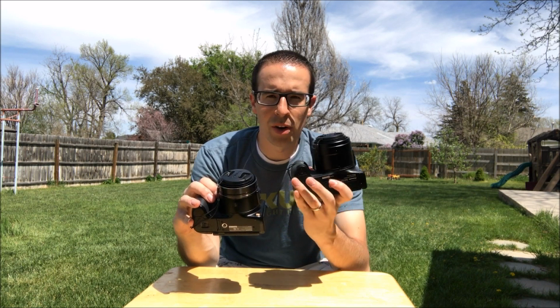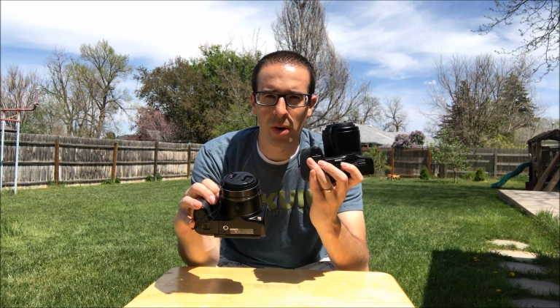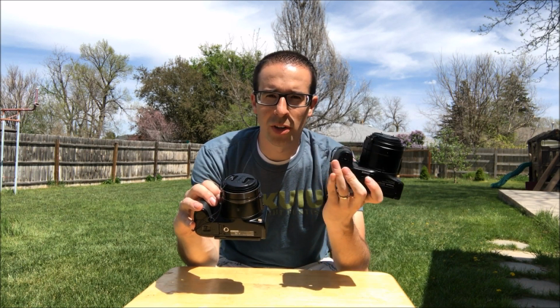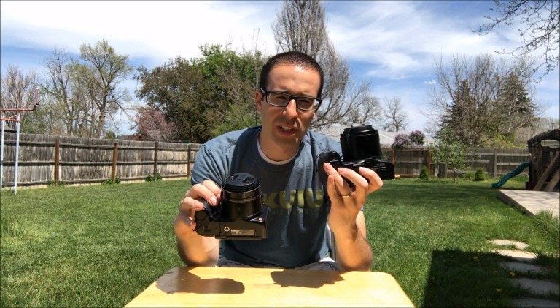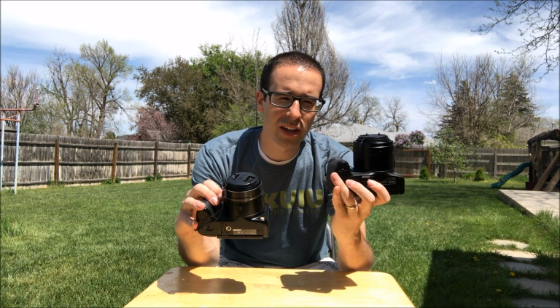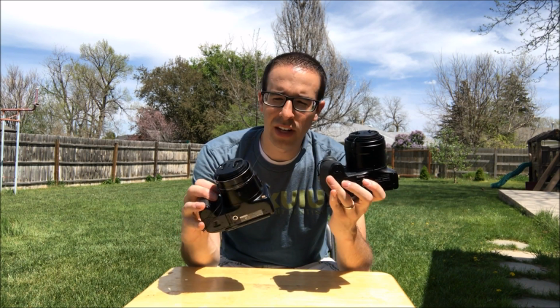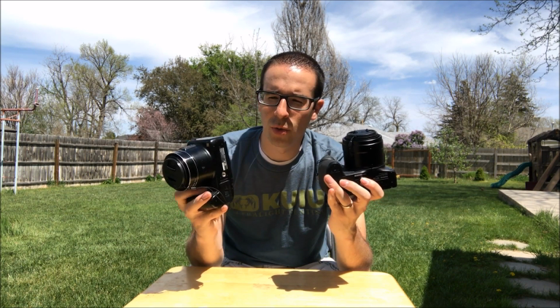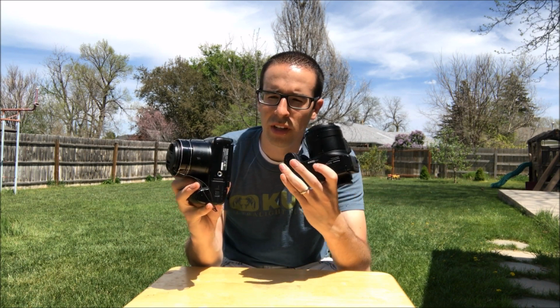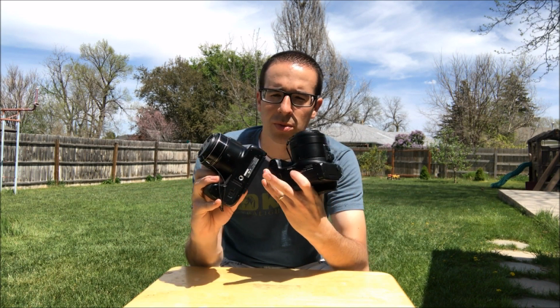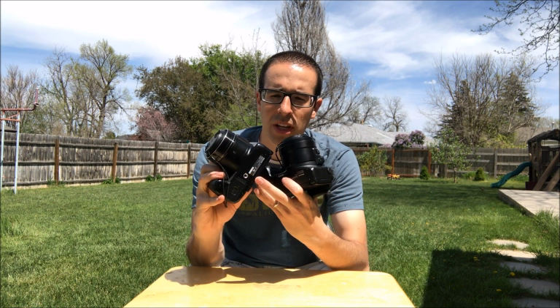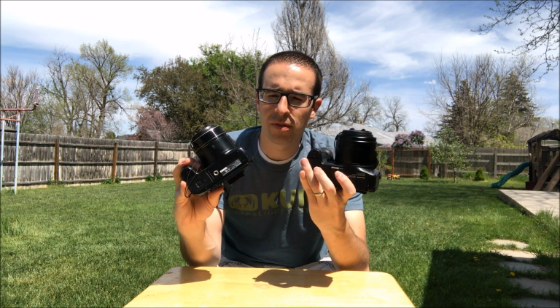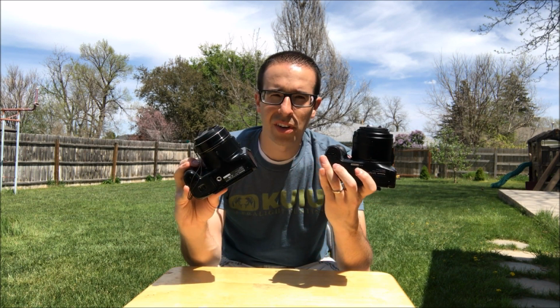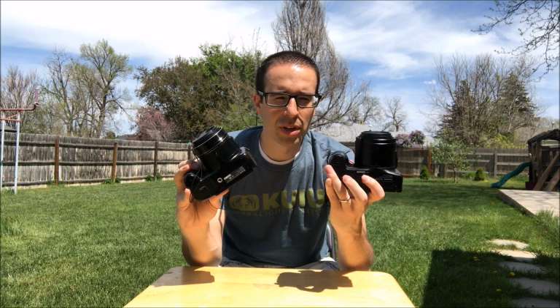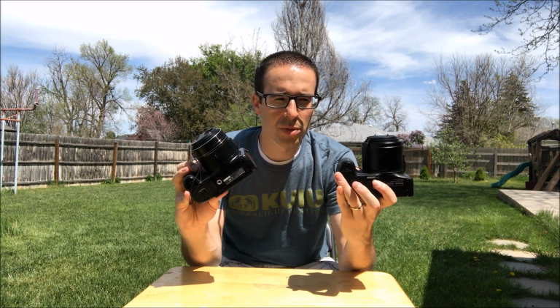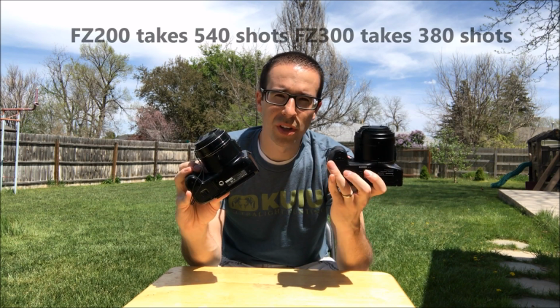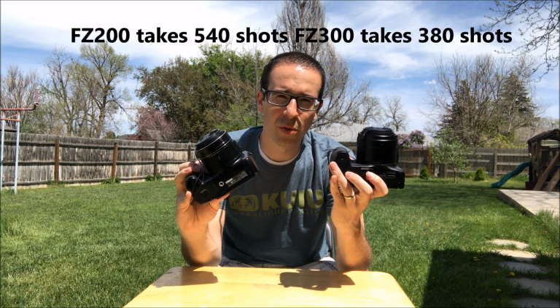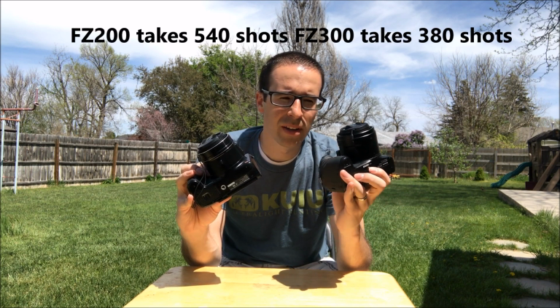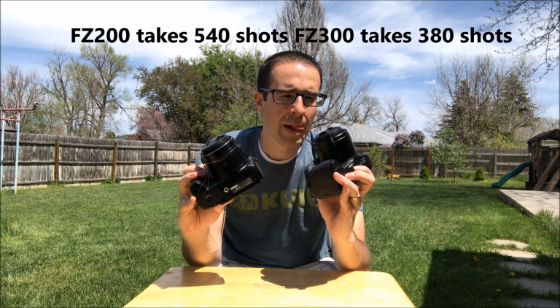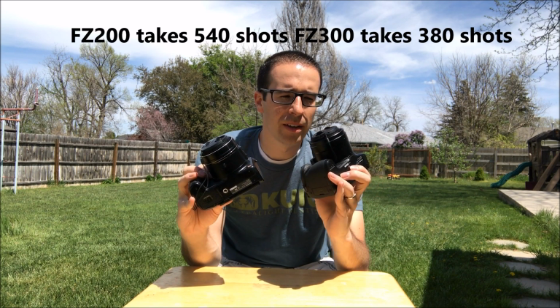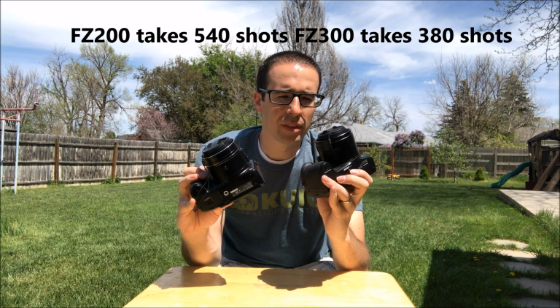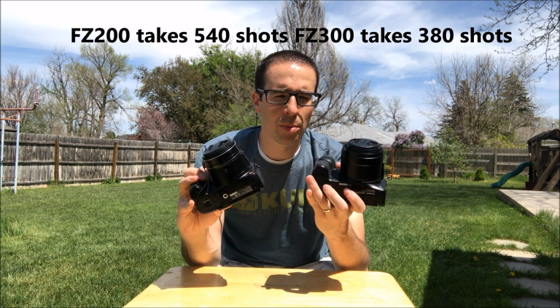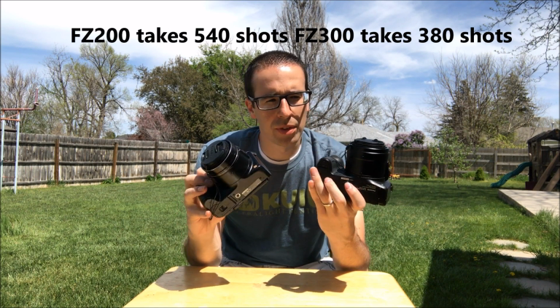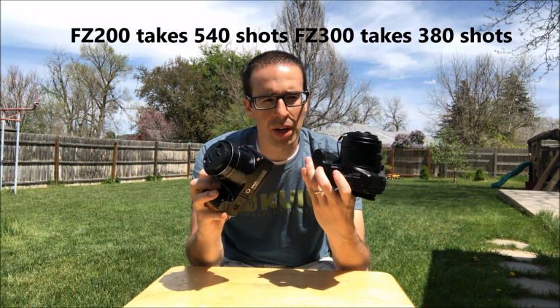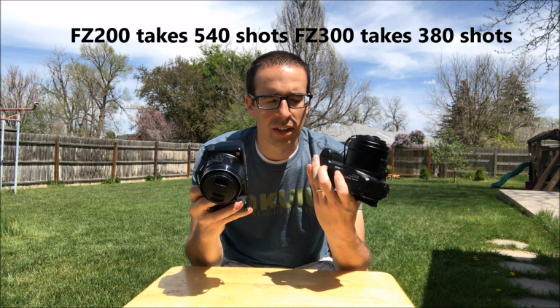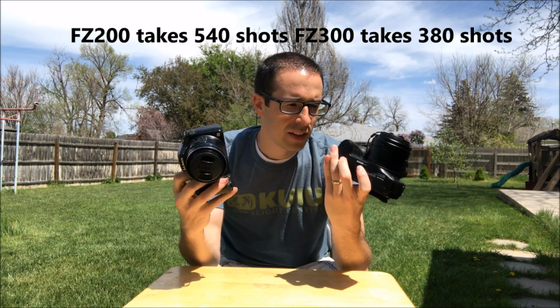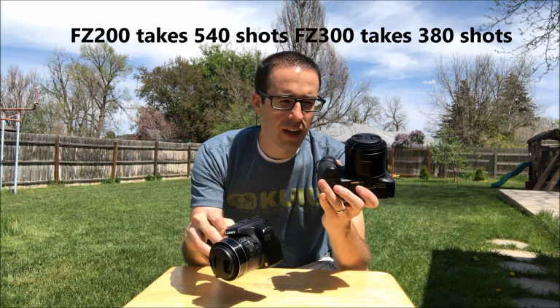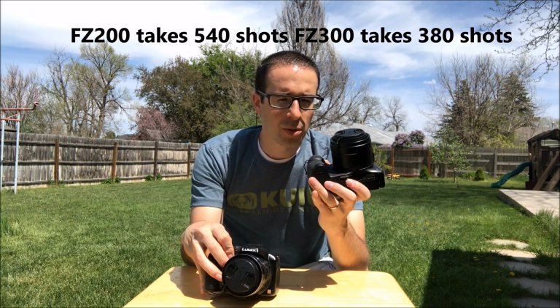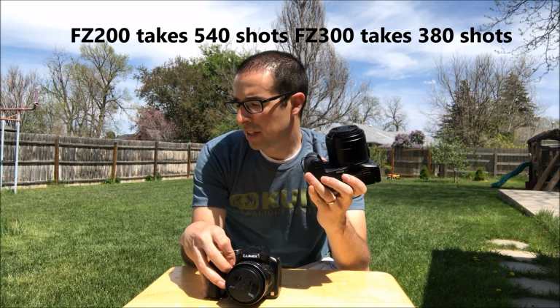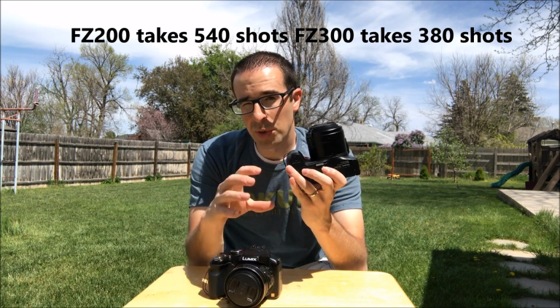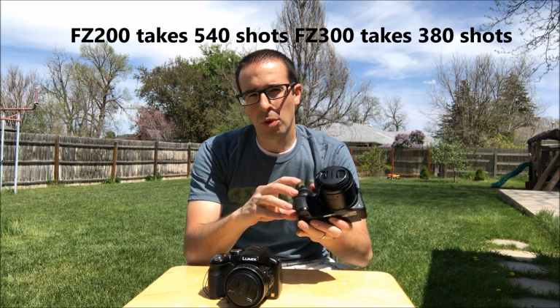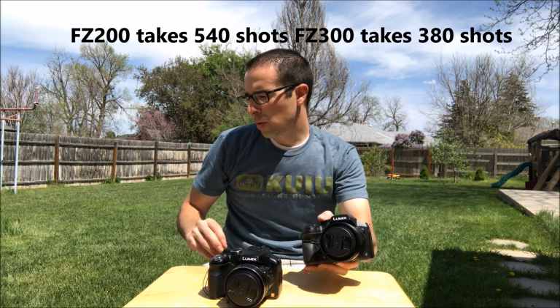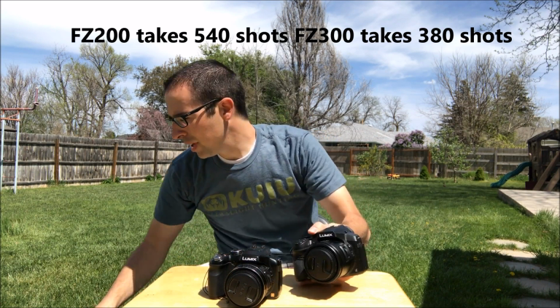Battery power on the newer one's not as good as the old one. This one would take 580 pictures, this one's 340. Kind of a big difference, but that's okay — 340 is still quite a bit.